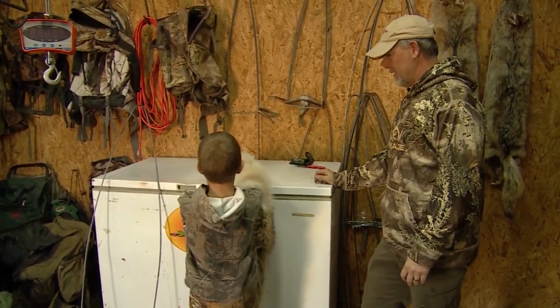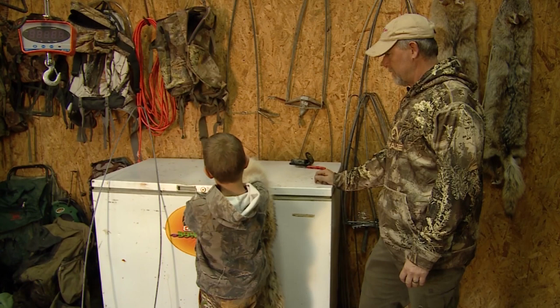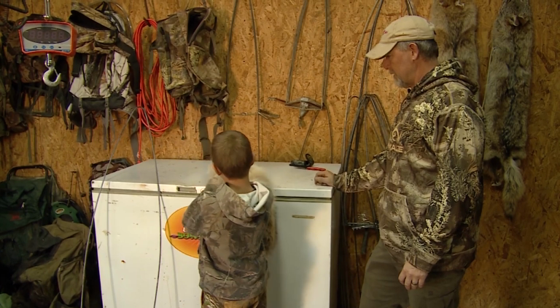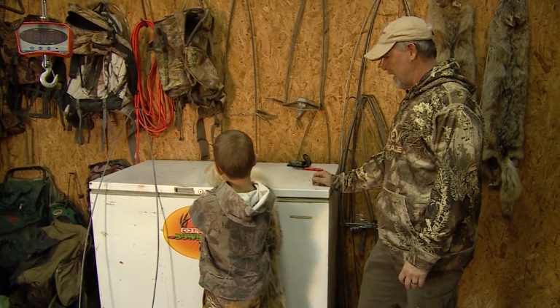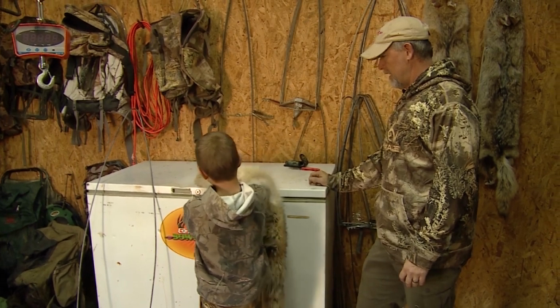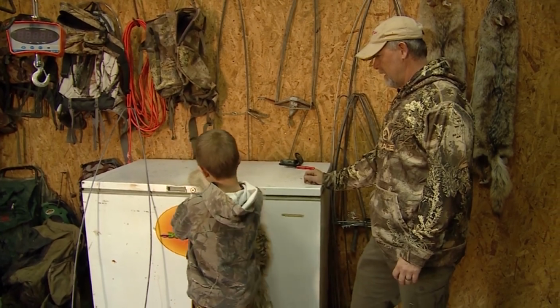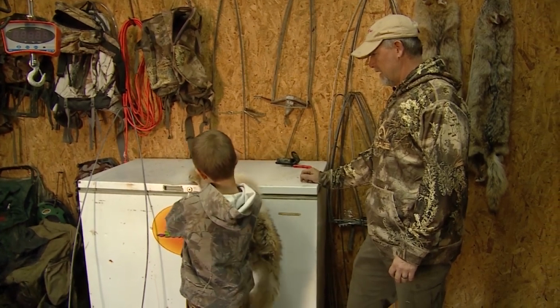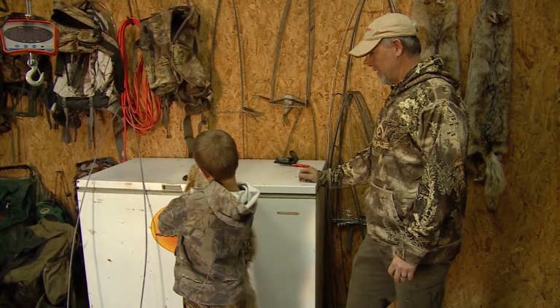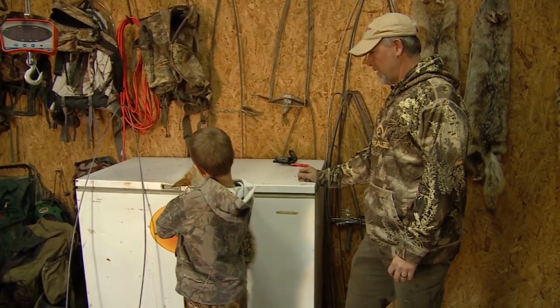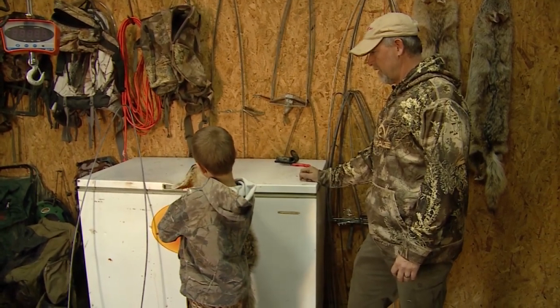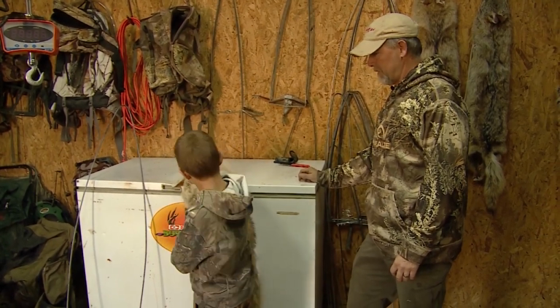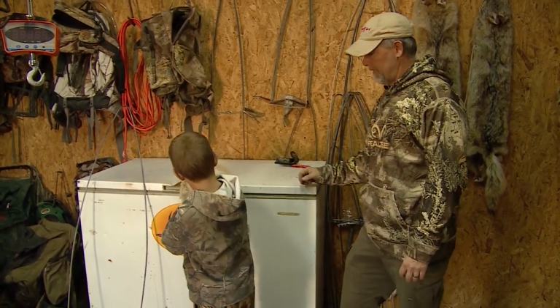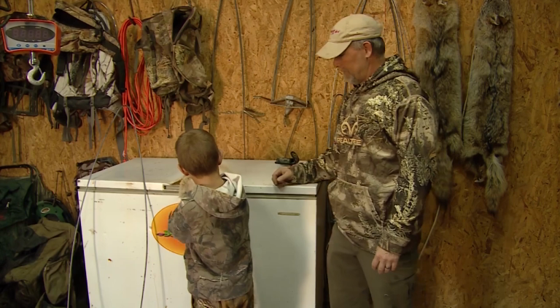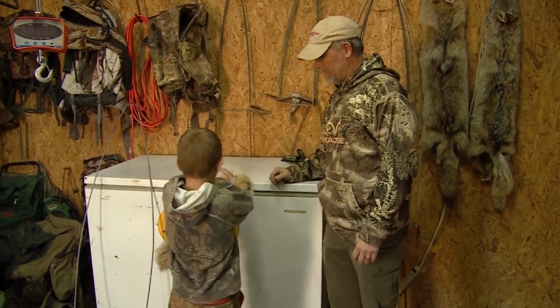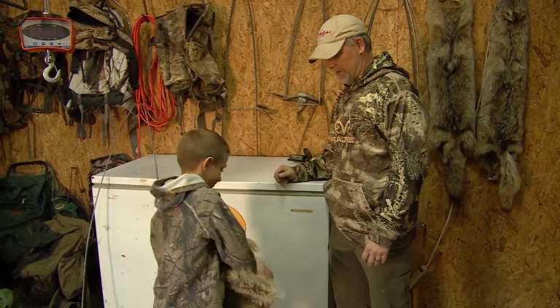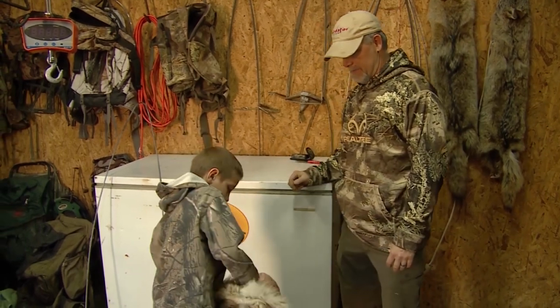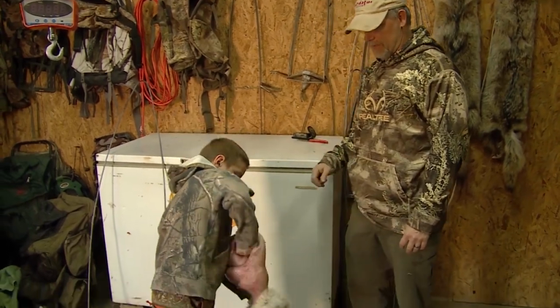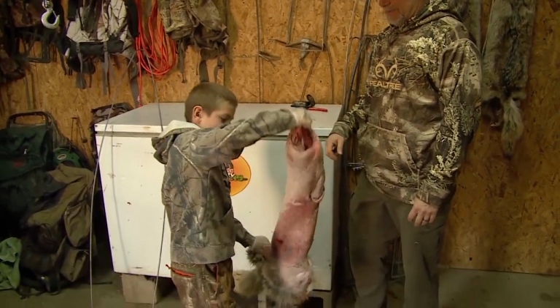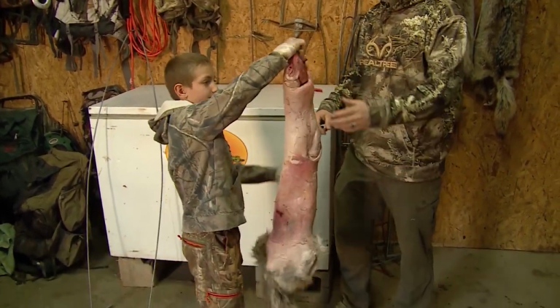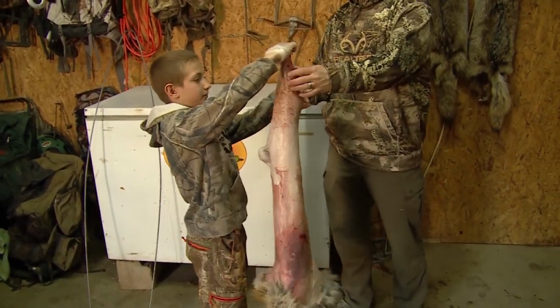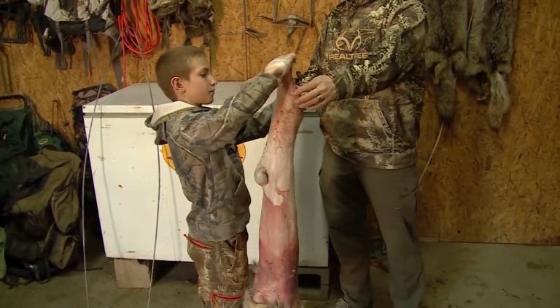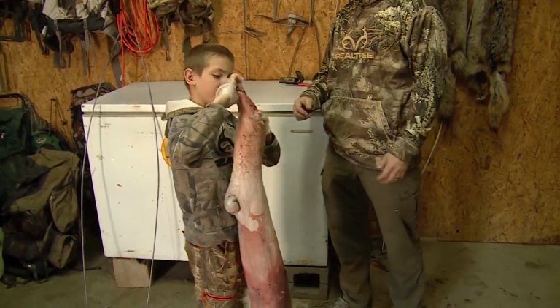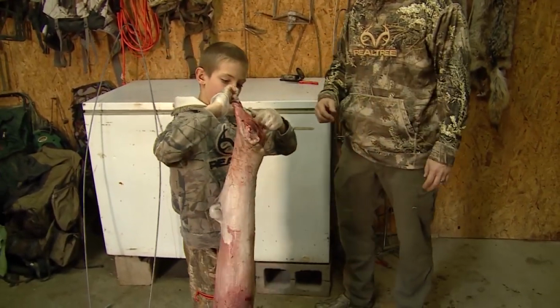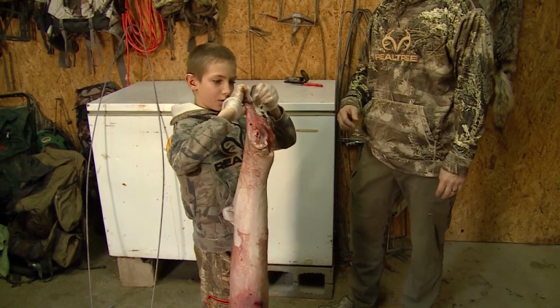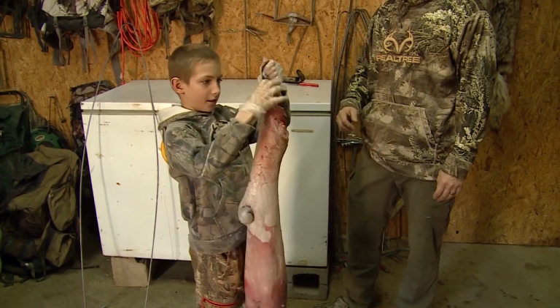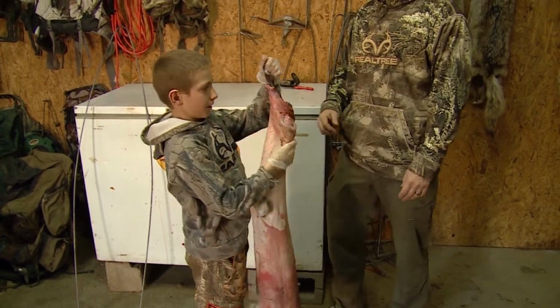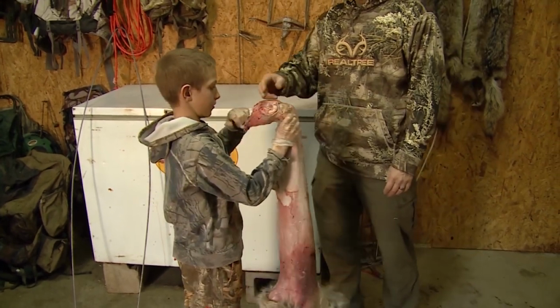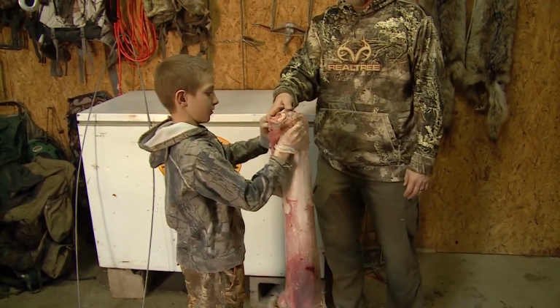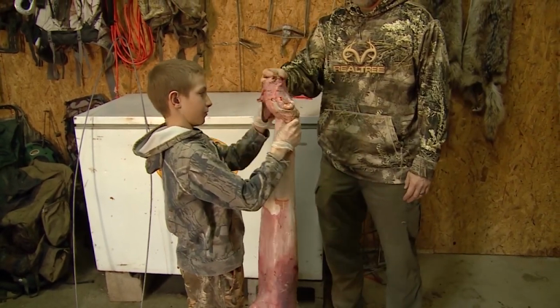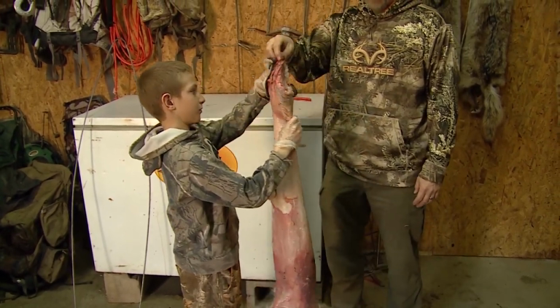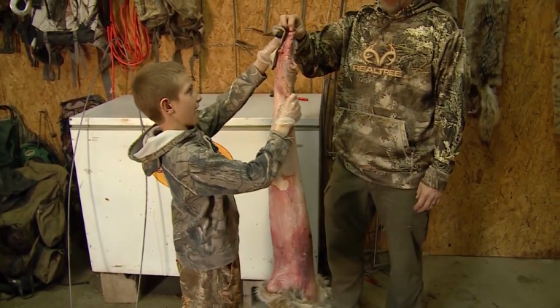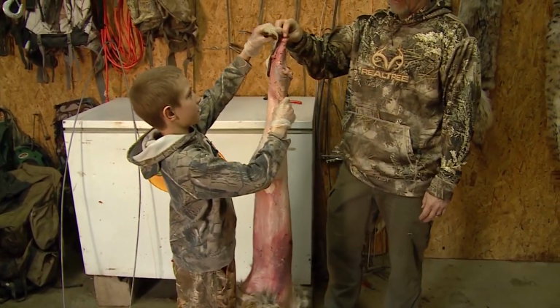I know he's been sitting outside. You can probably grab him right there and flip him. There he is — pull him all the way out and there's the head.